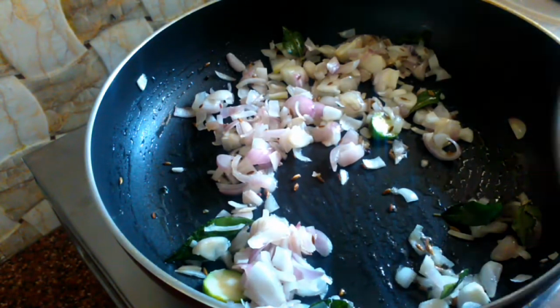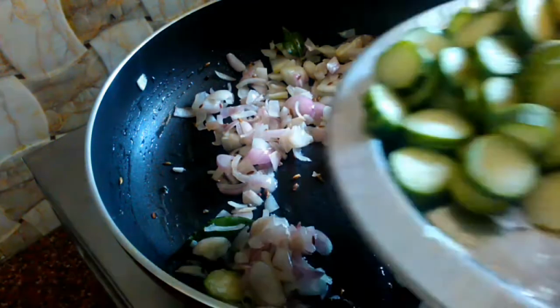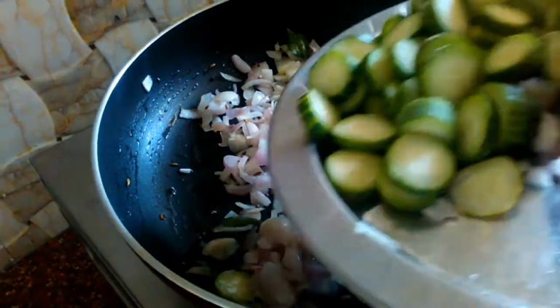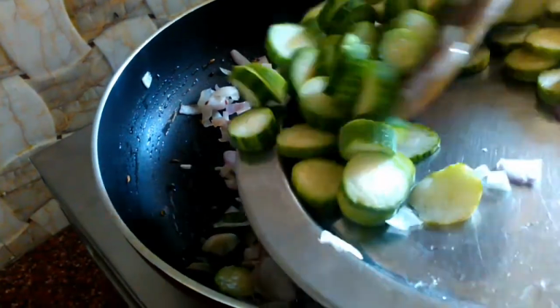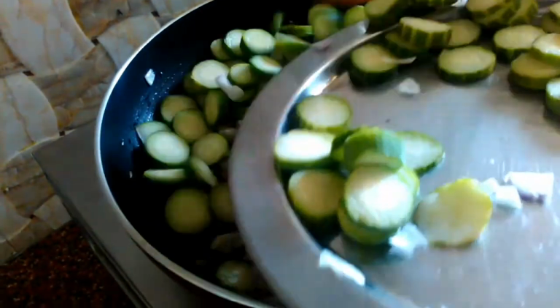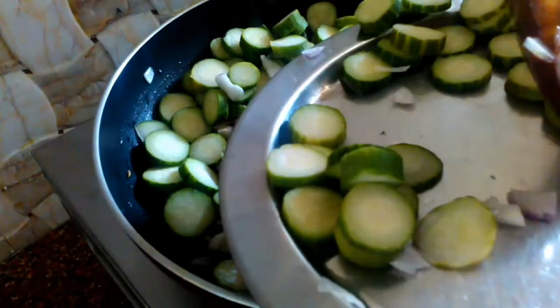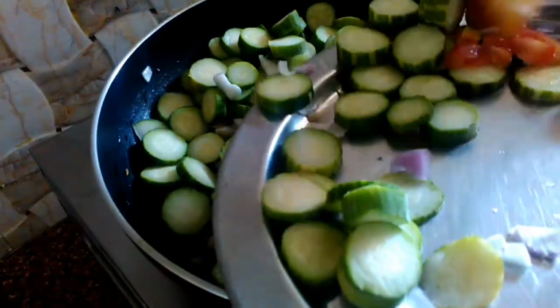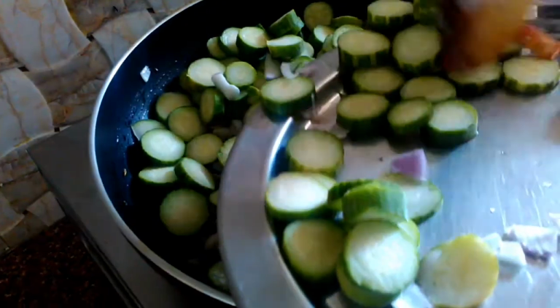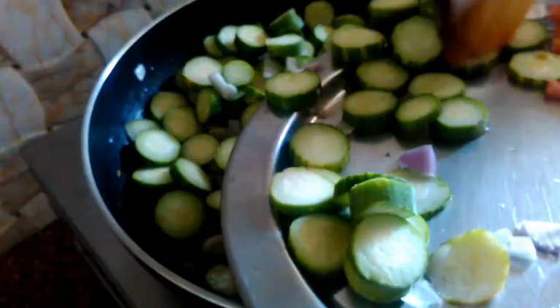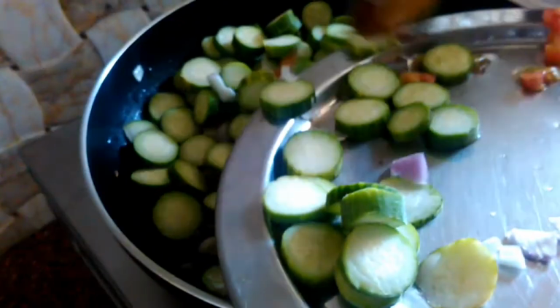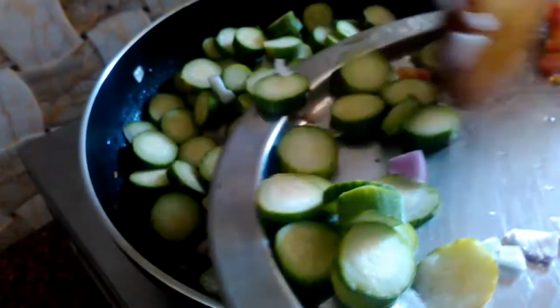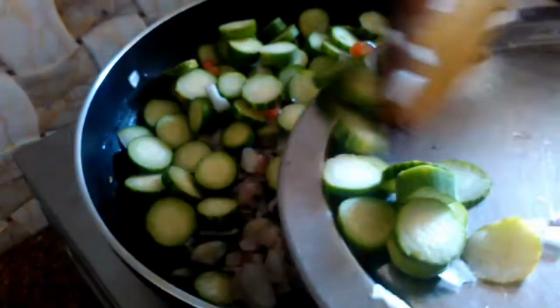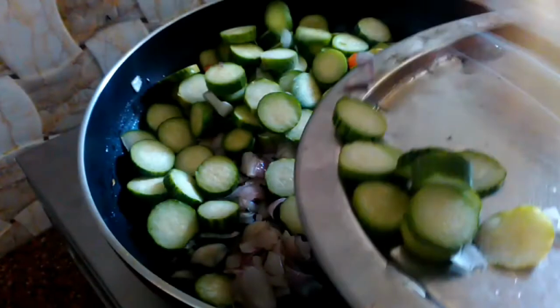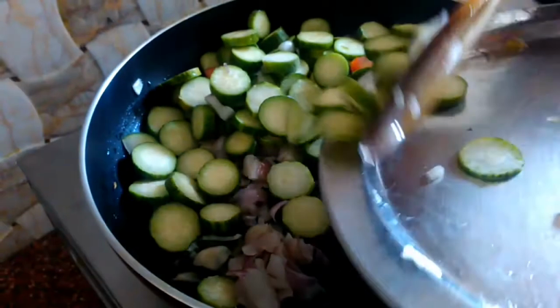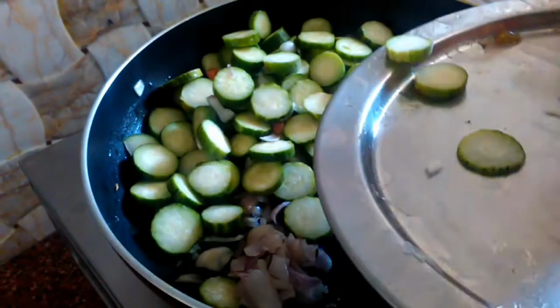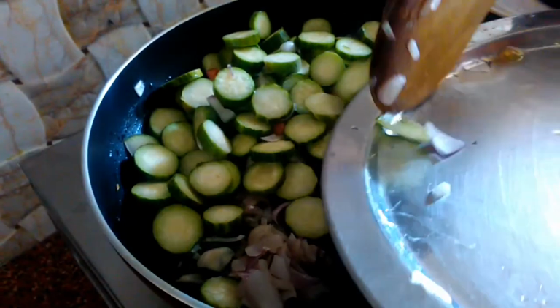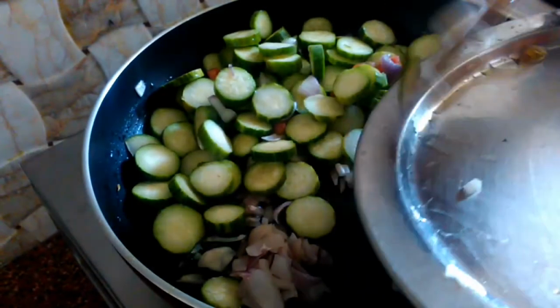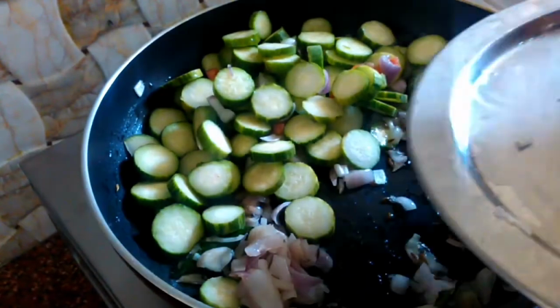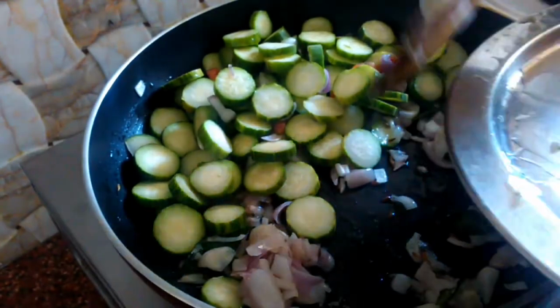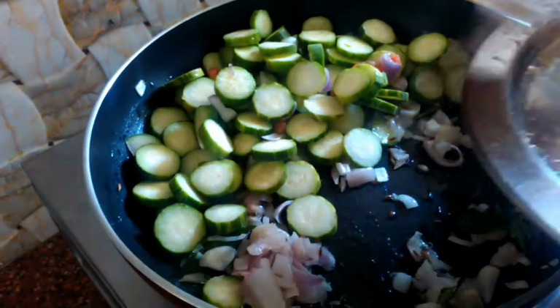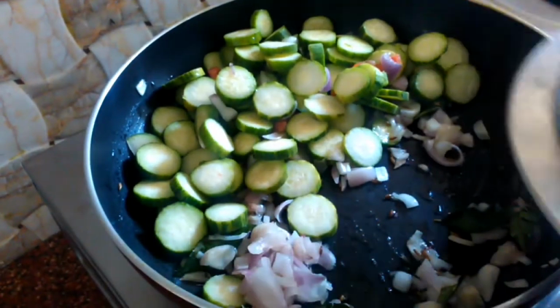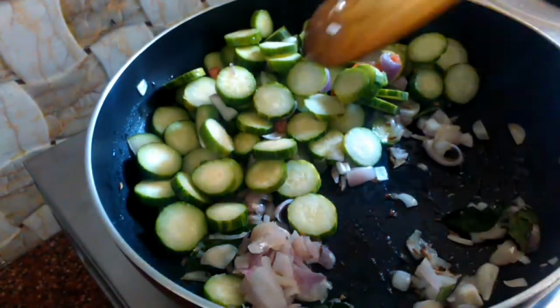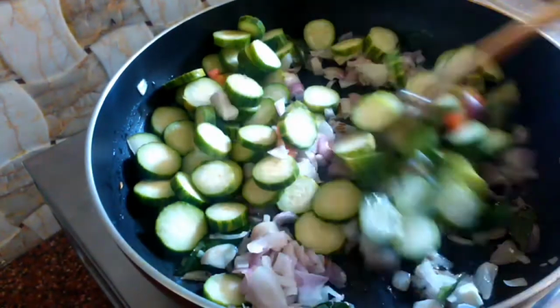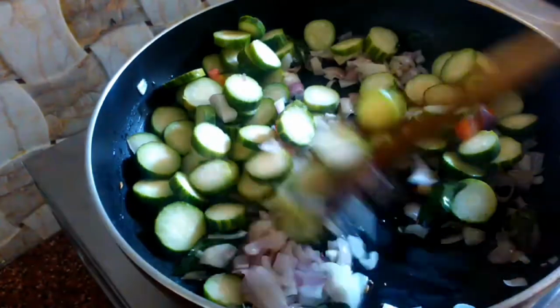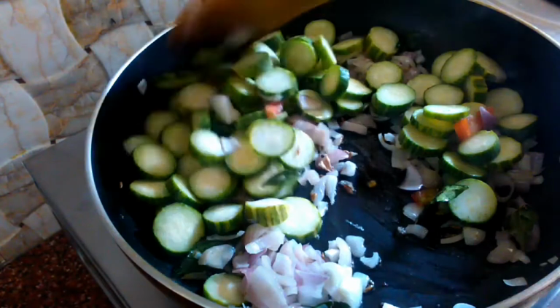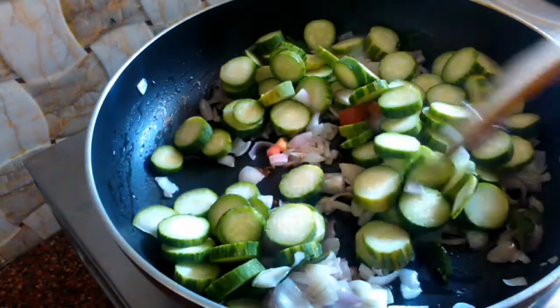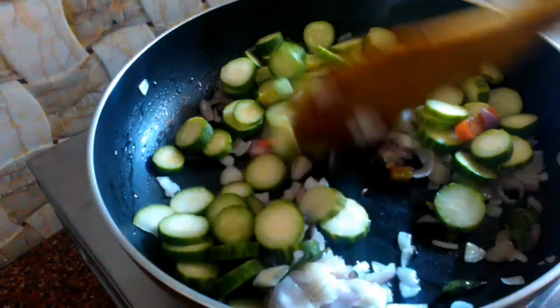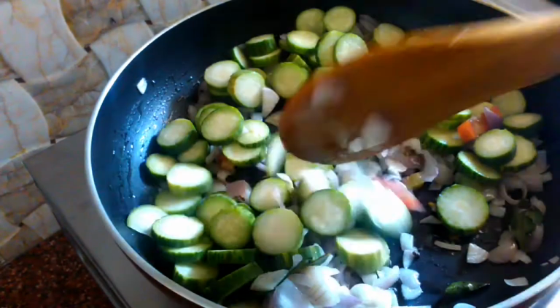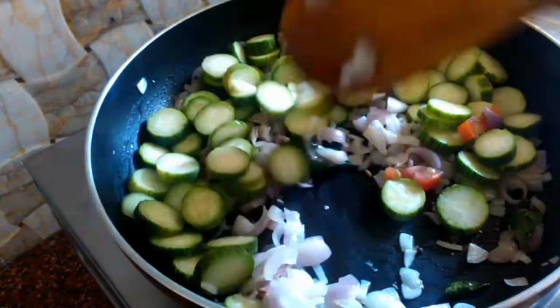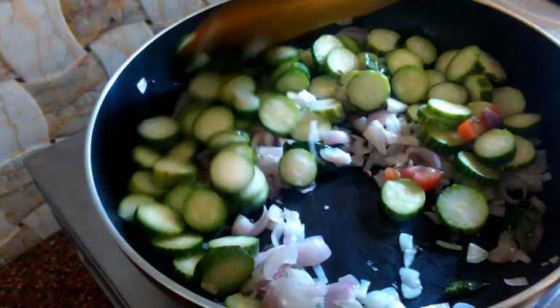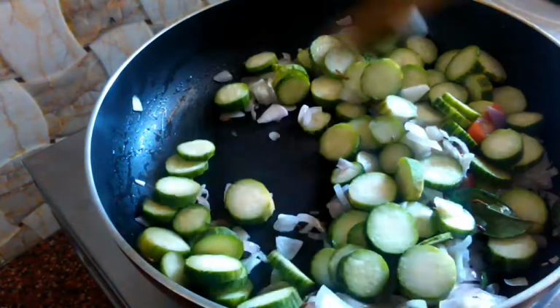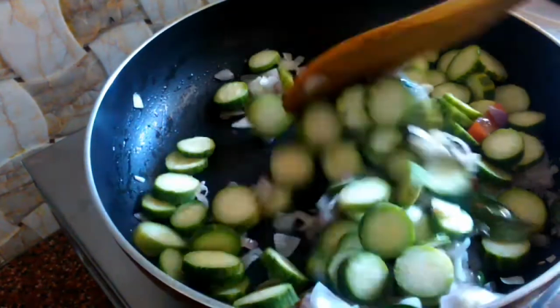Let's make this dish. You can add it as a side dish, or you can also serve it with rice.